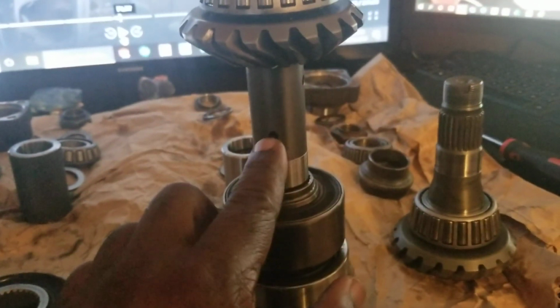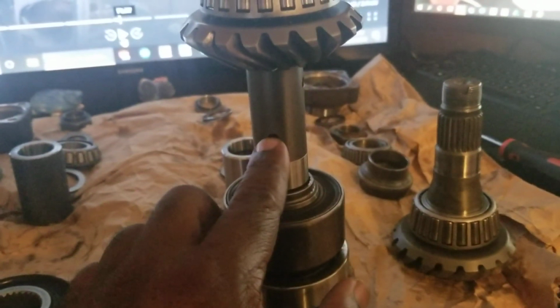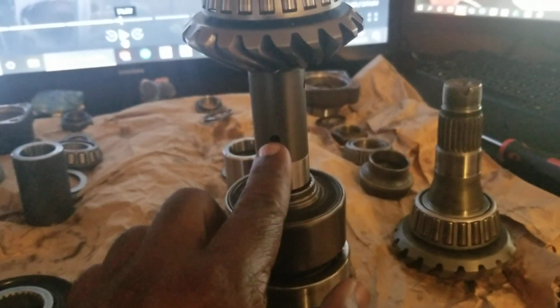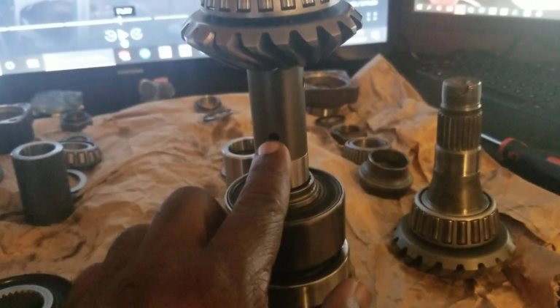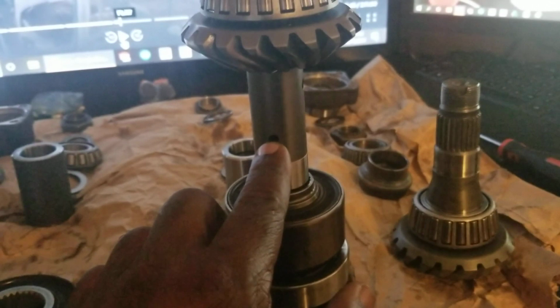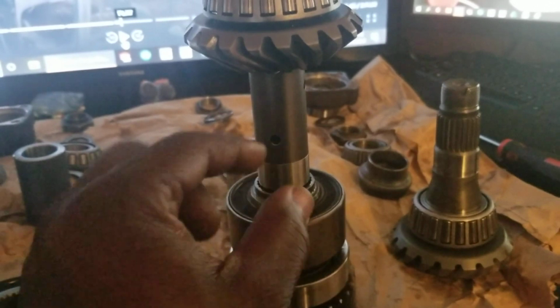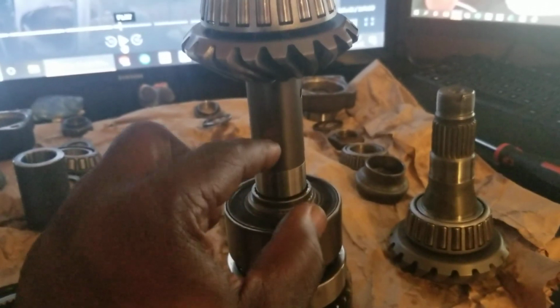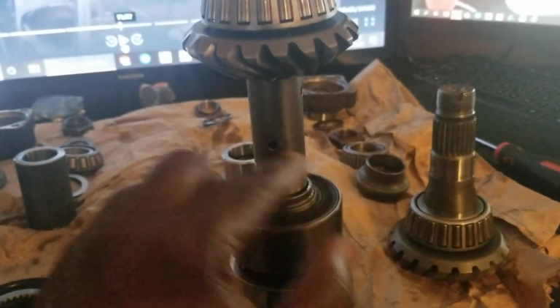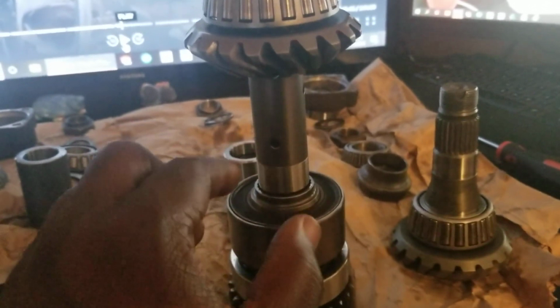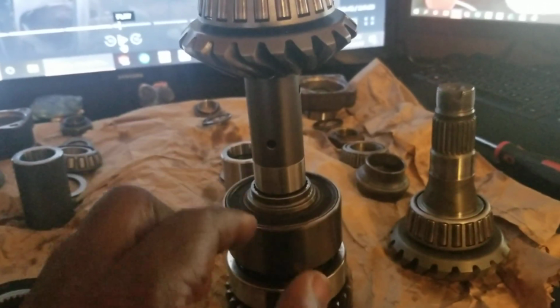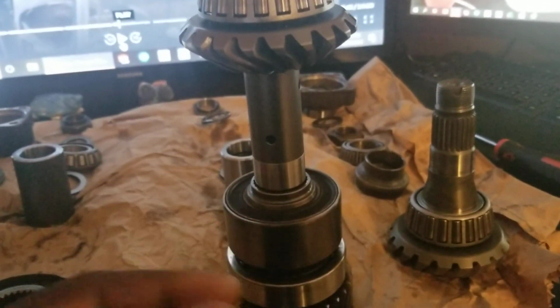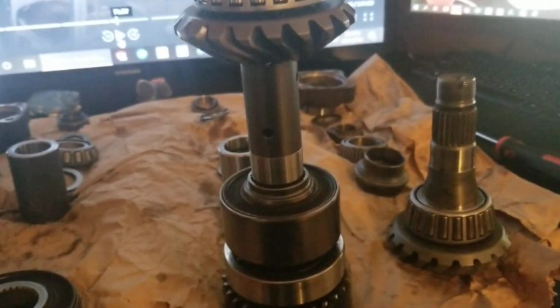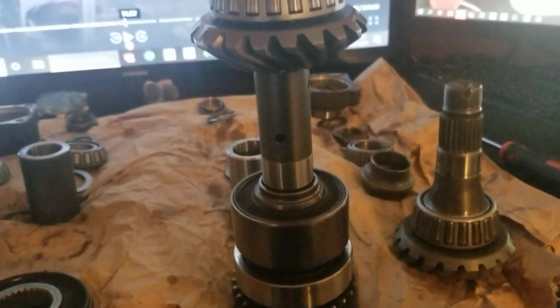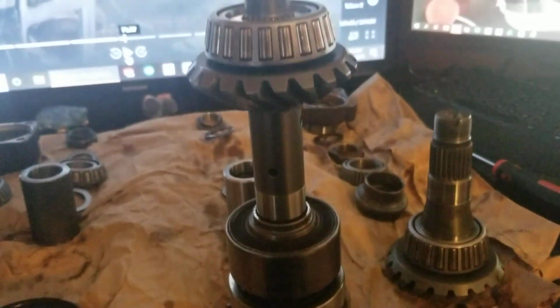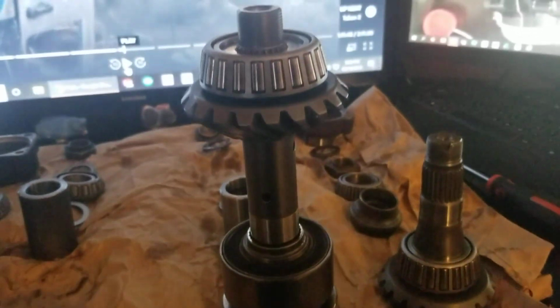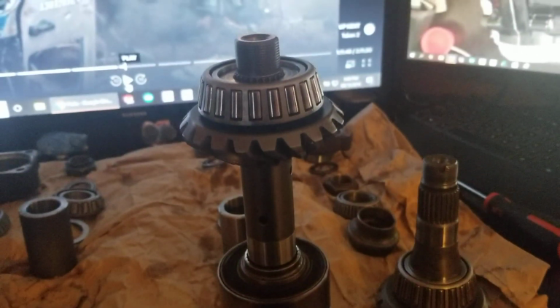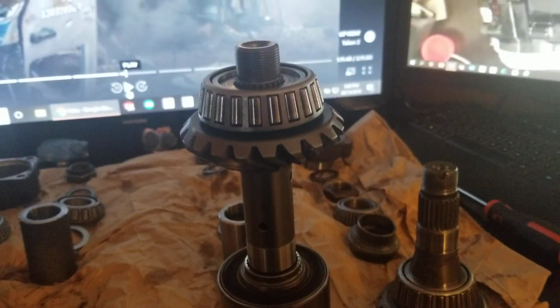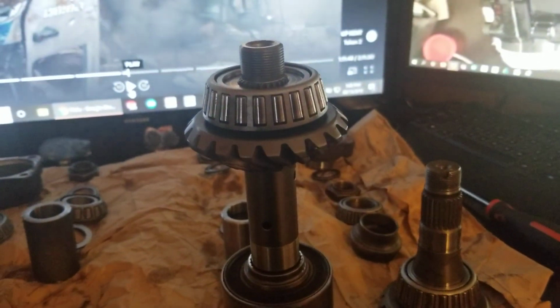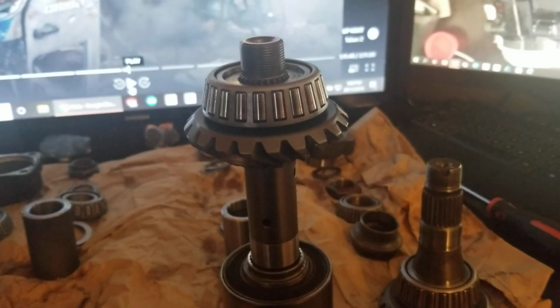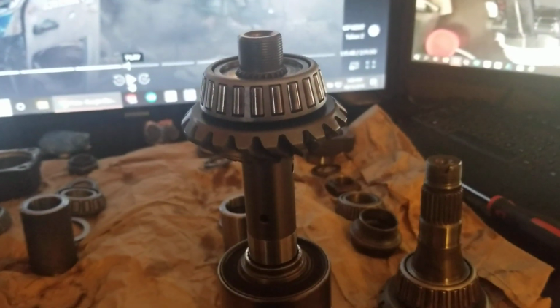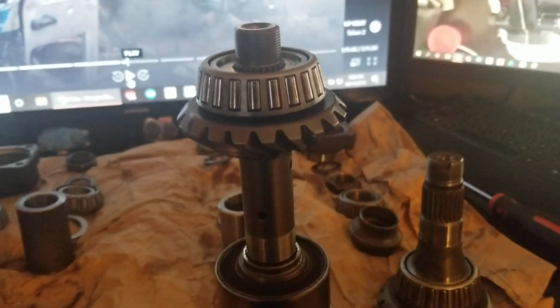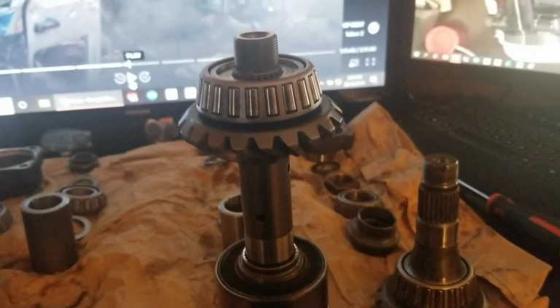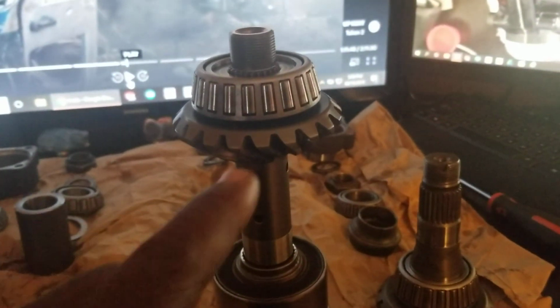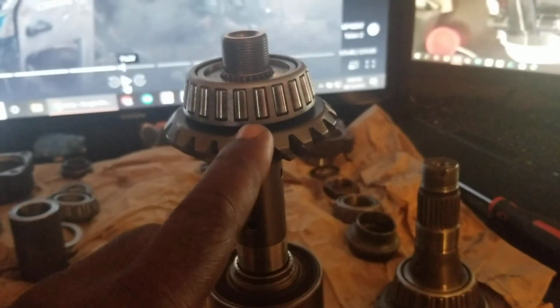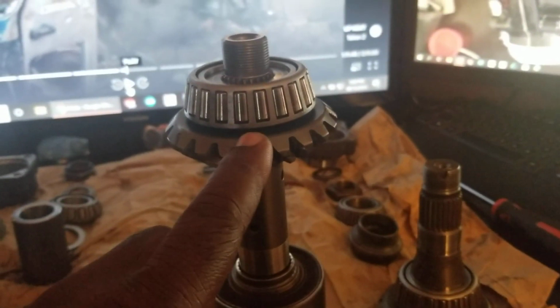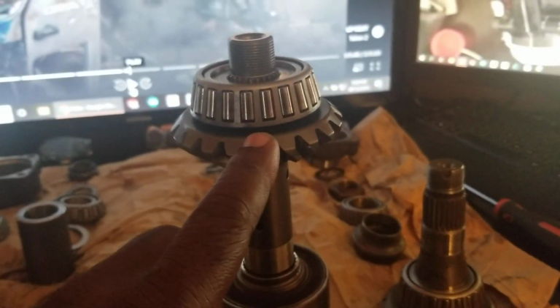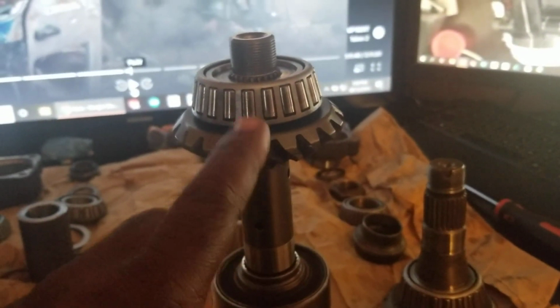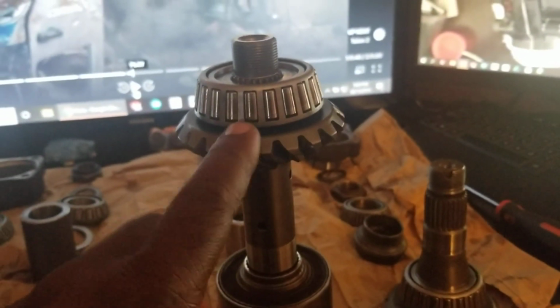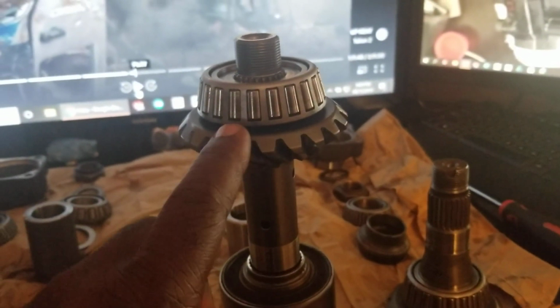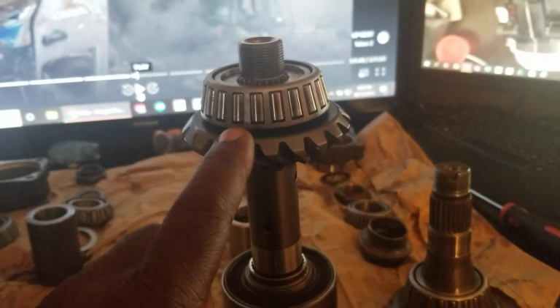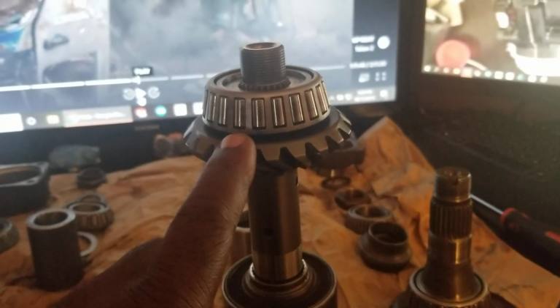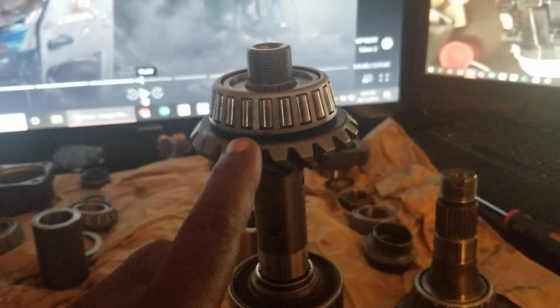Right here, it typically snaps clean off, because your outer supporting gear that turns your output shaft is on the outside.